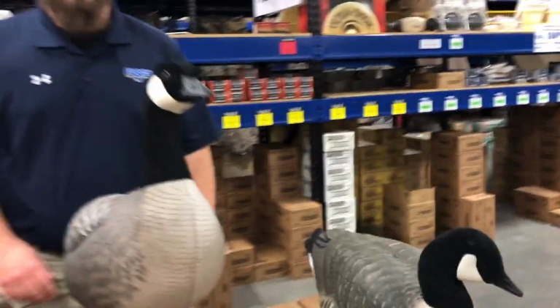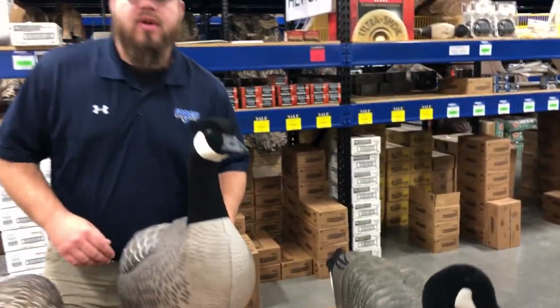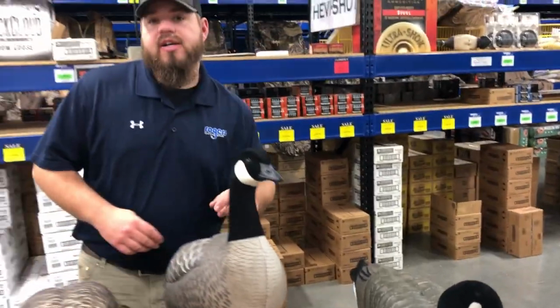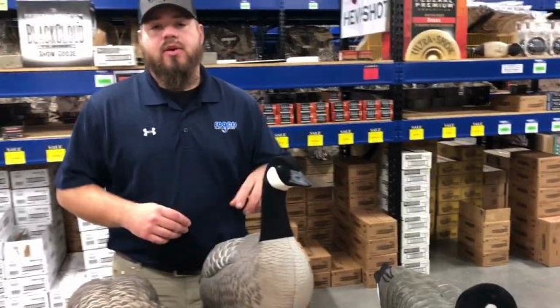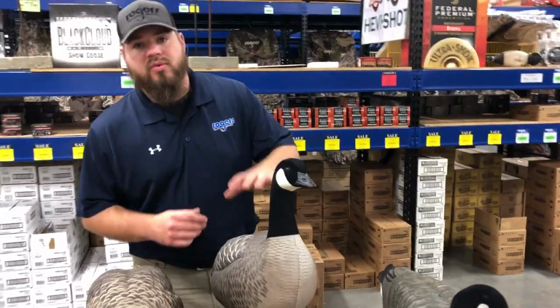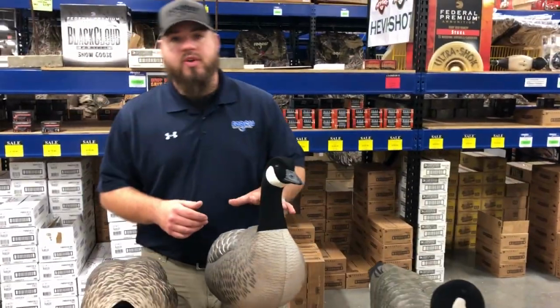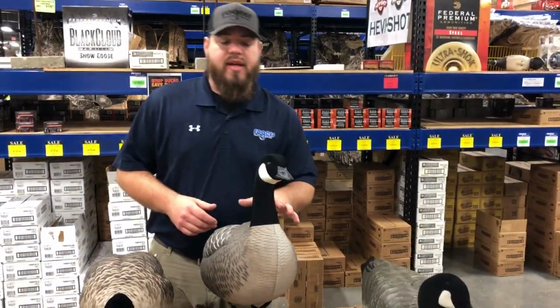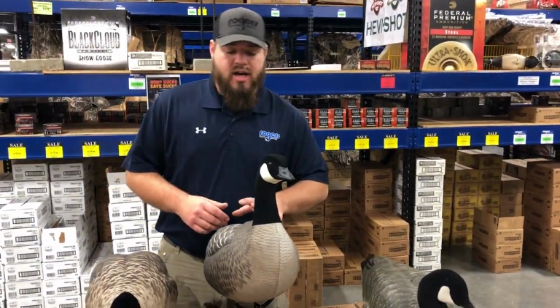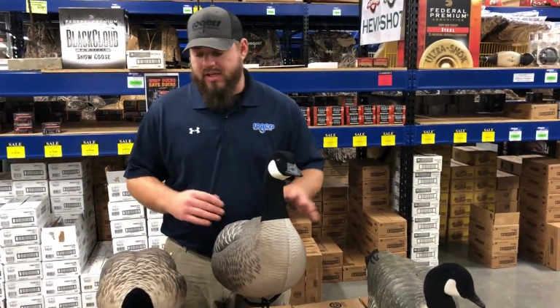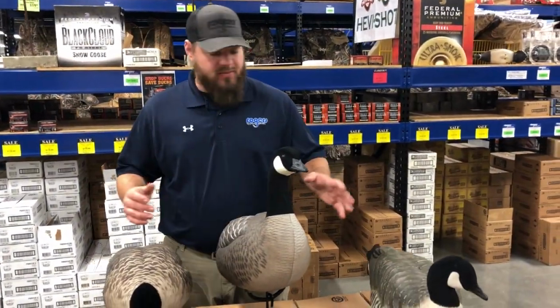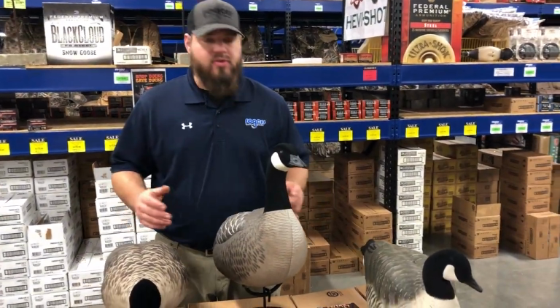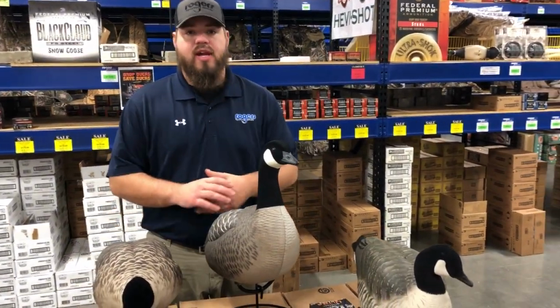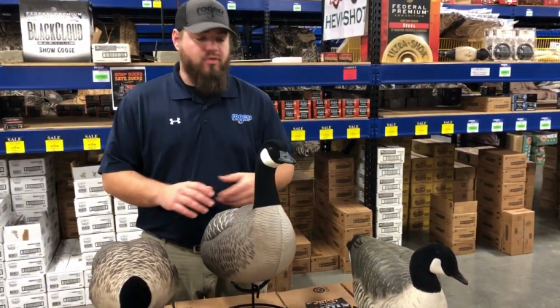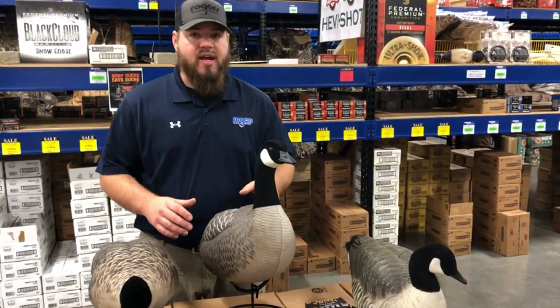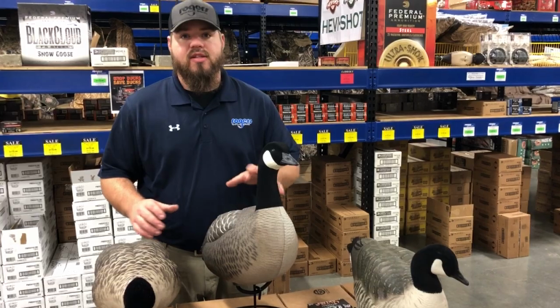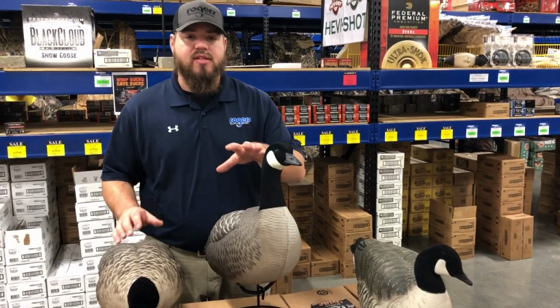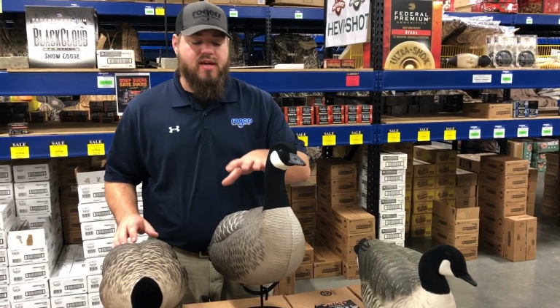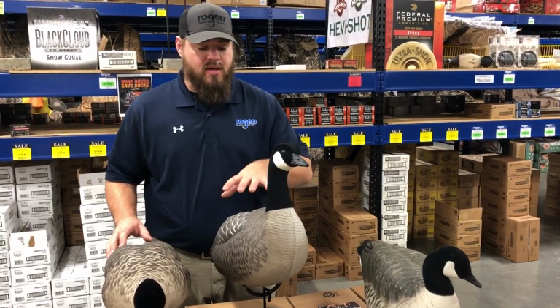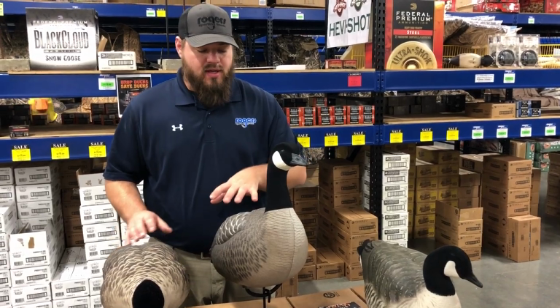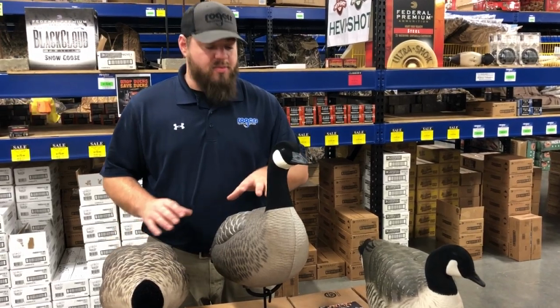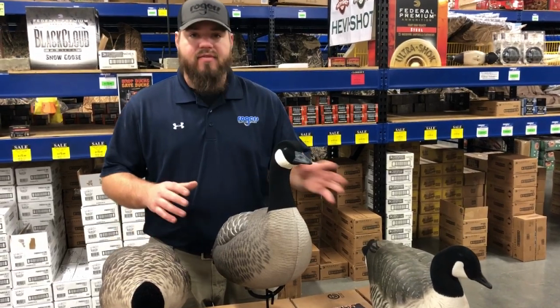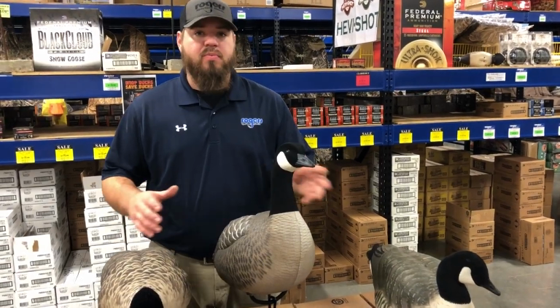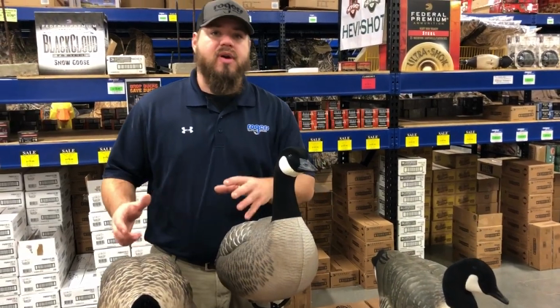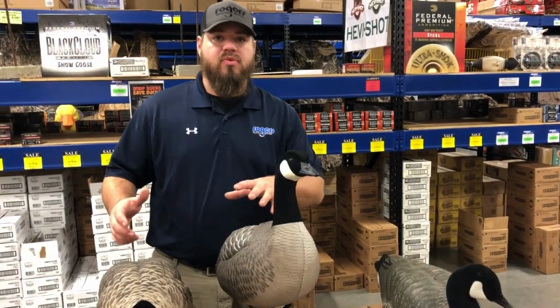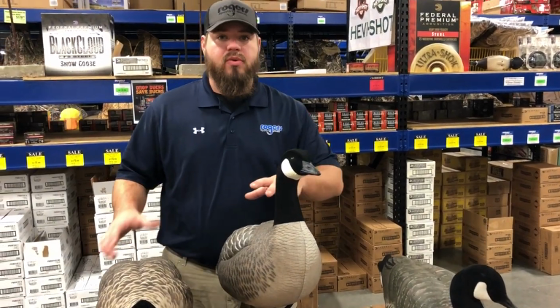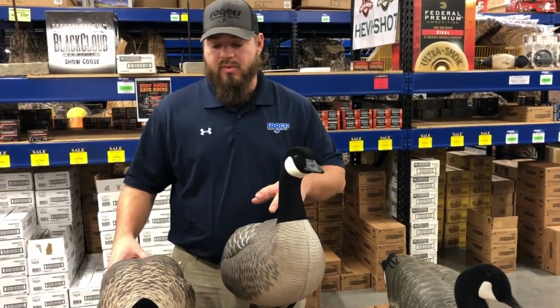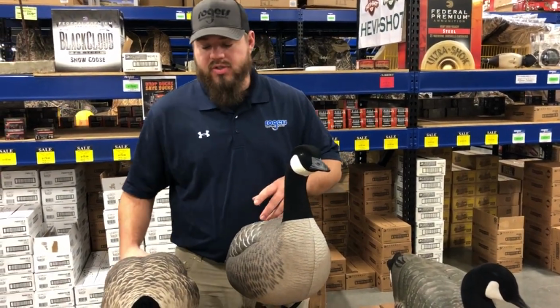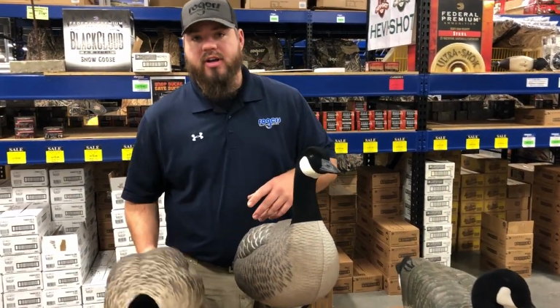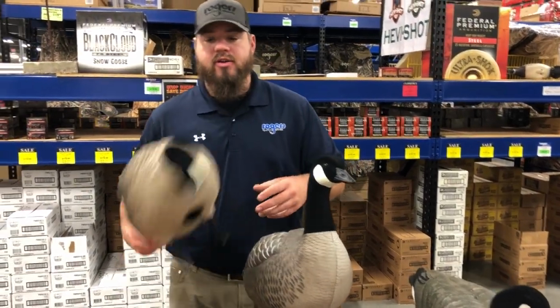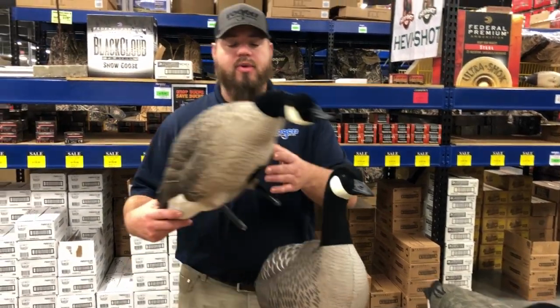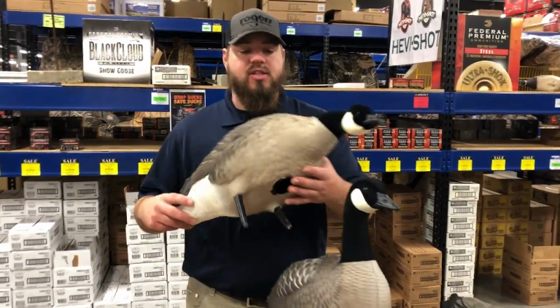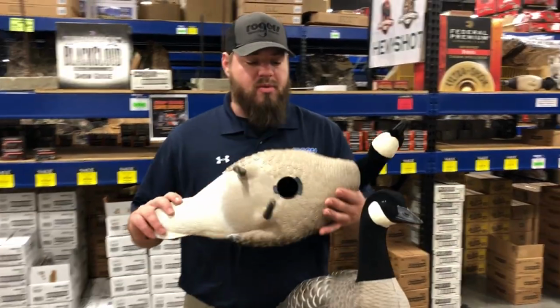What's going on guys, I got a quick review today on some lesser Canada full bodies. This is going to be a good, better, best review.